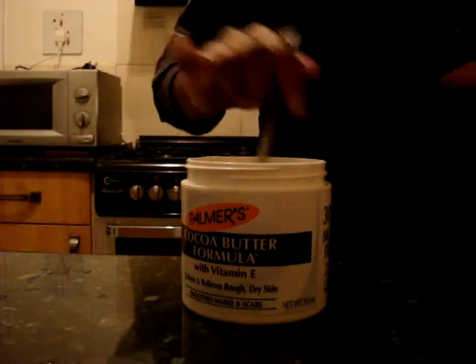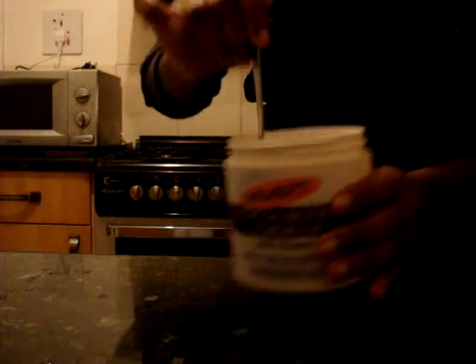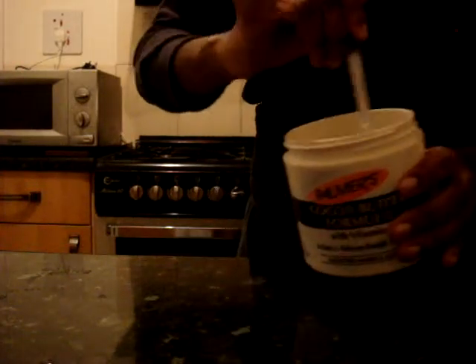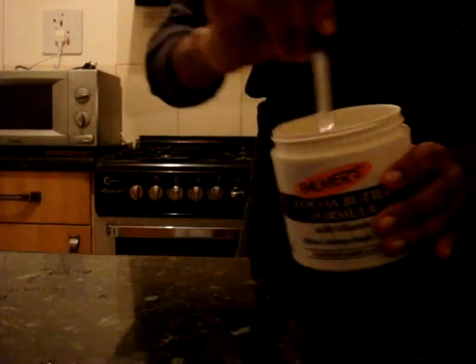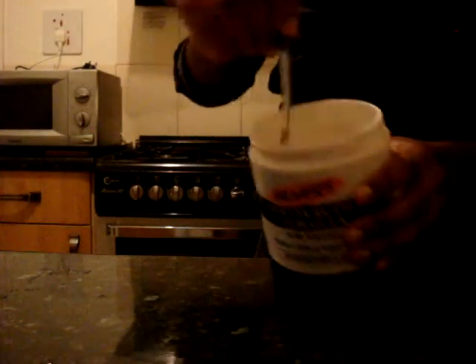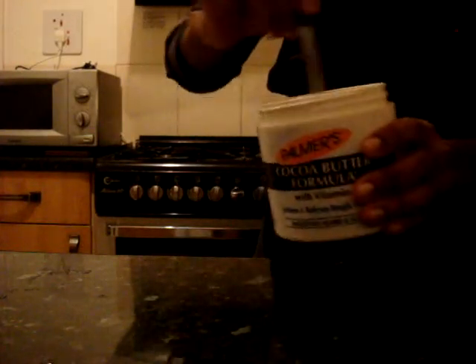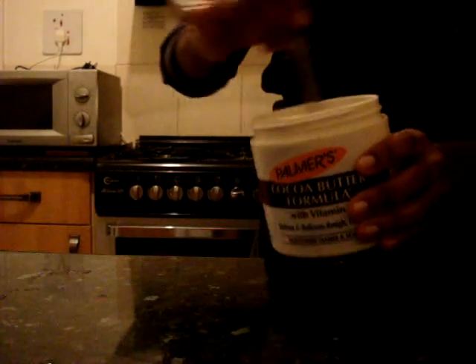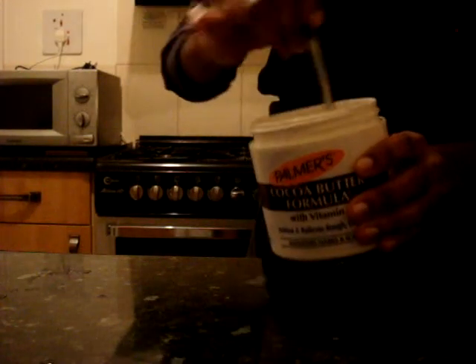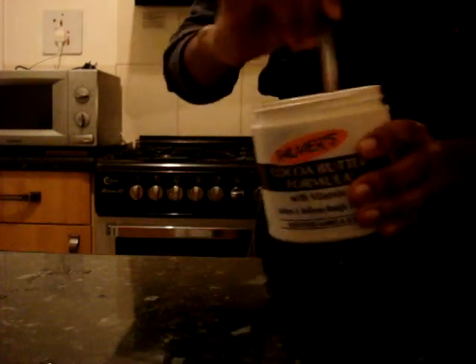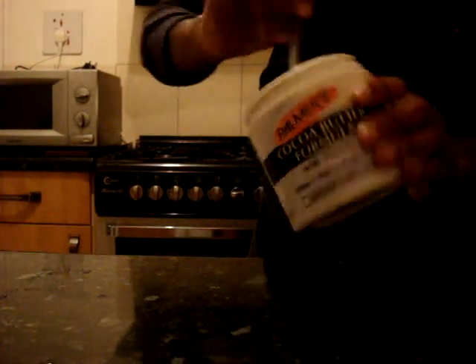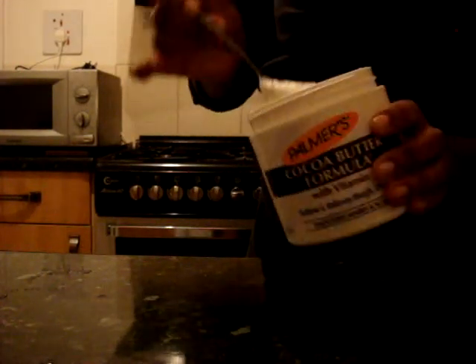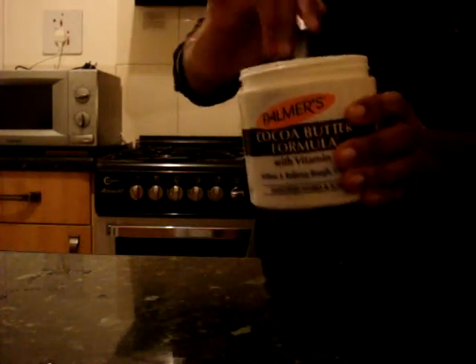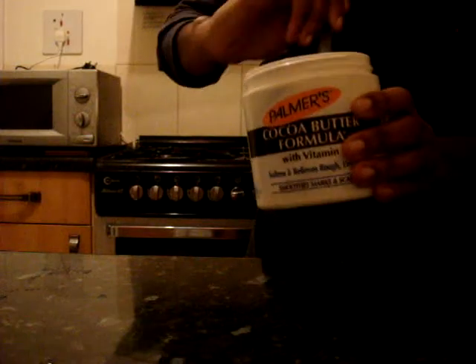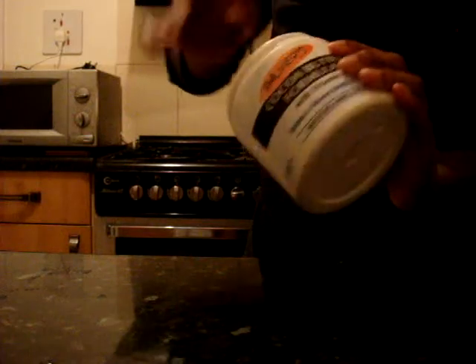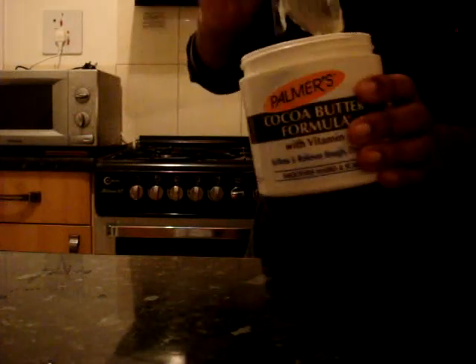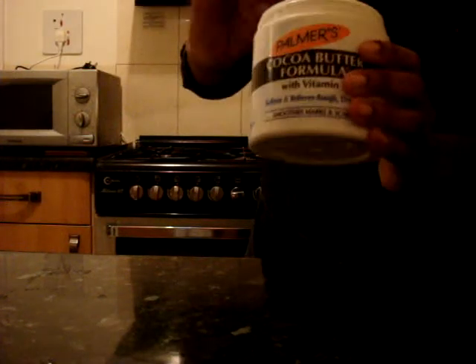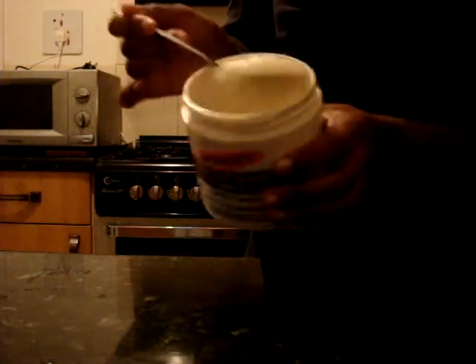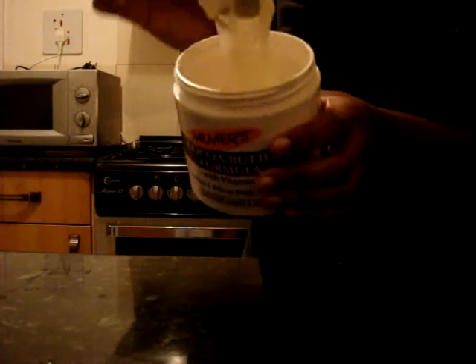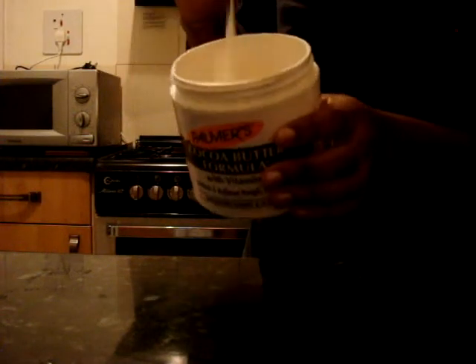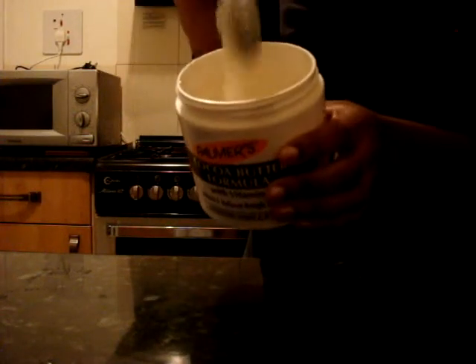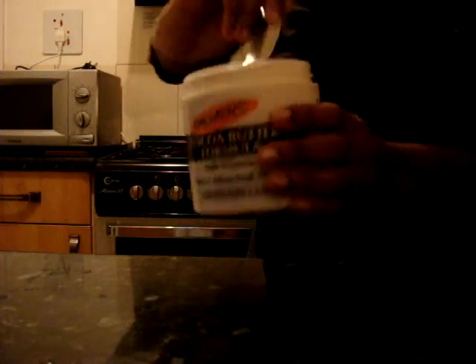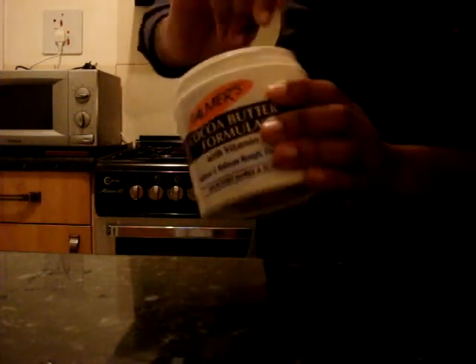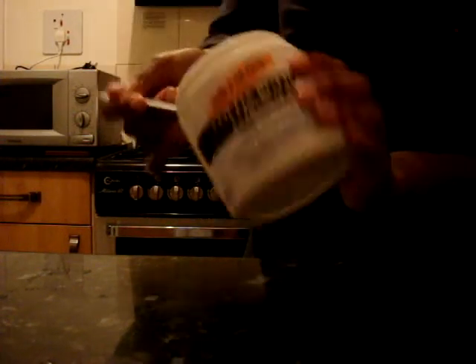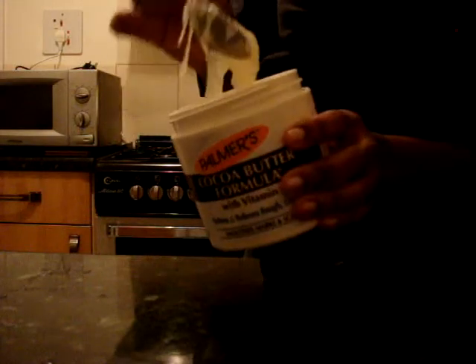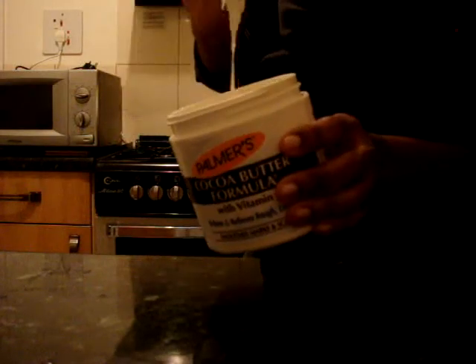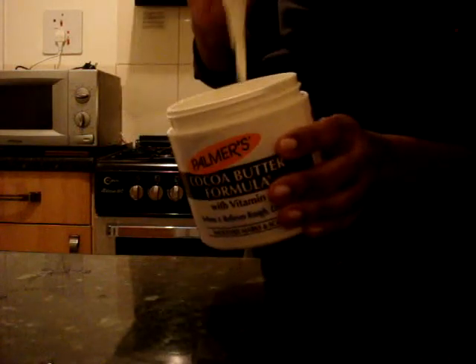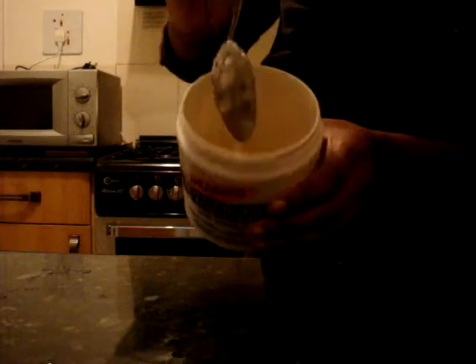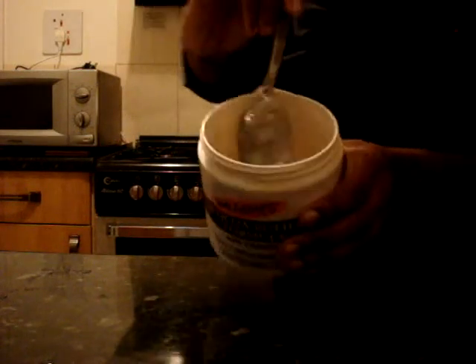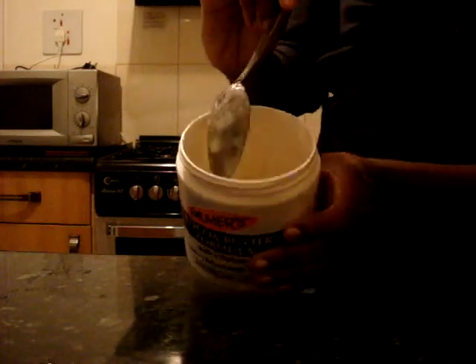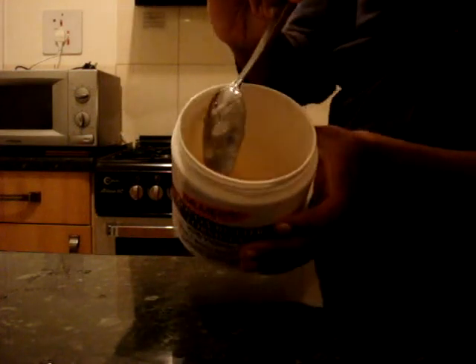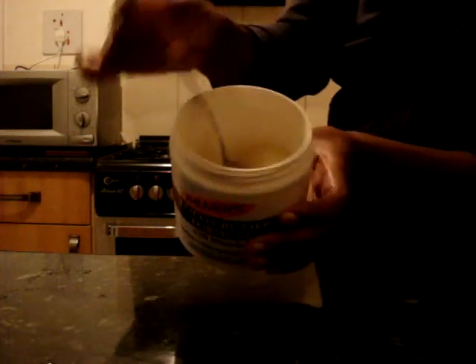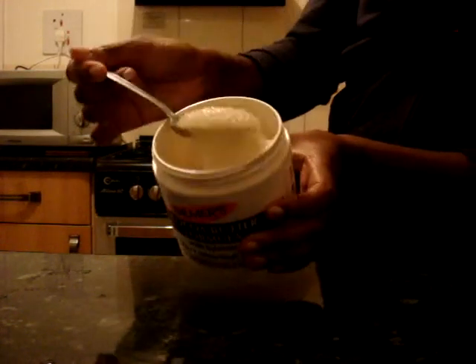Just mix that up. It looks quite gloopy right now. Hopefully you guys can see that.